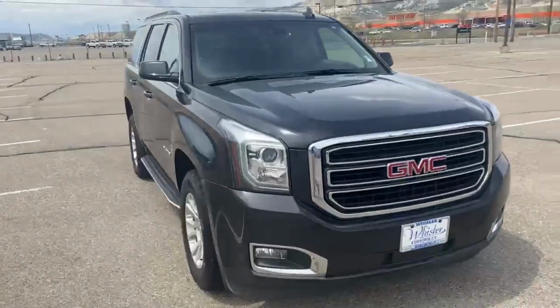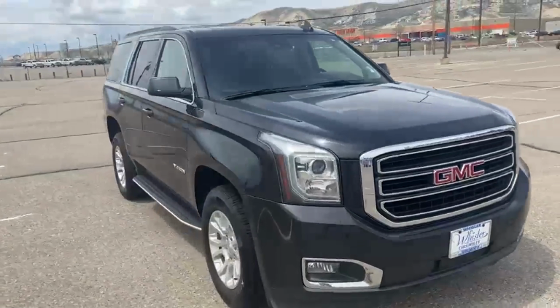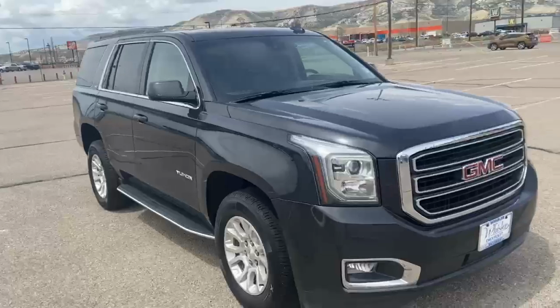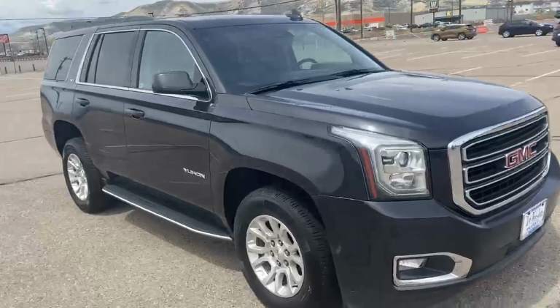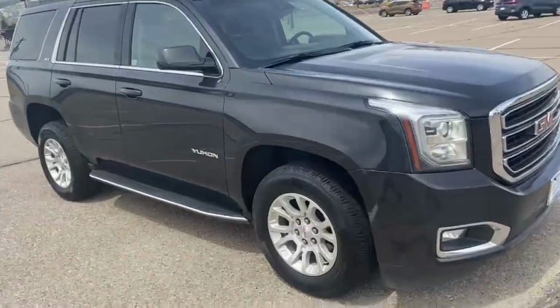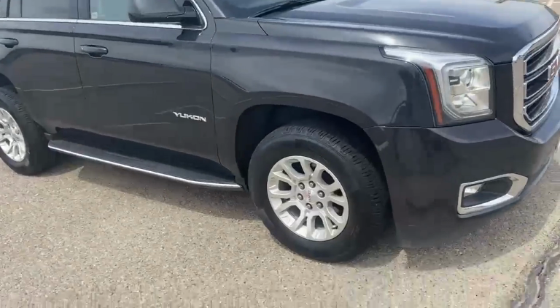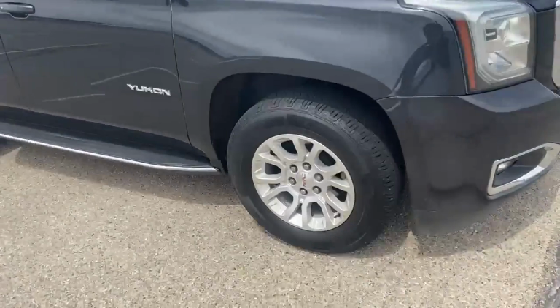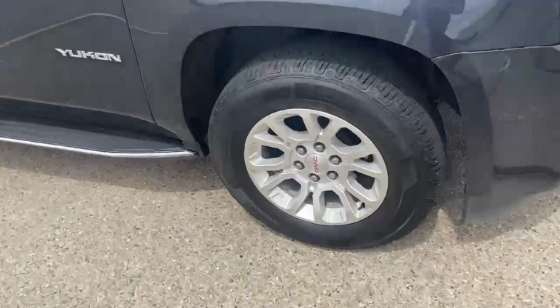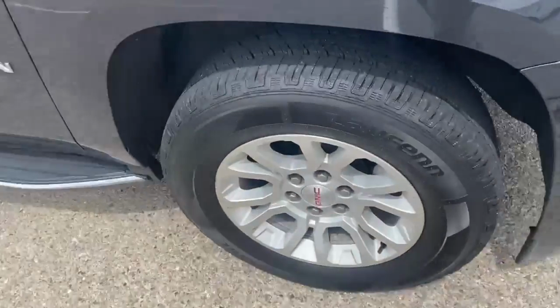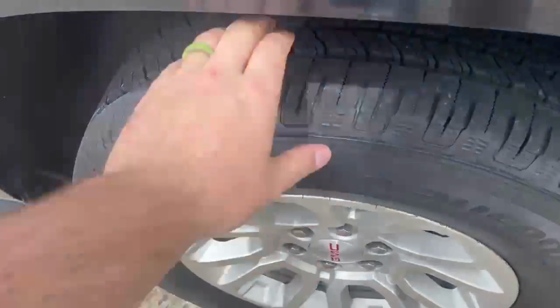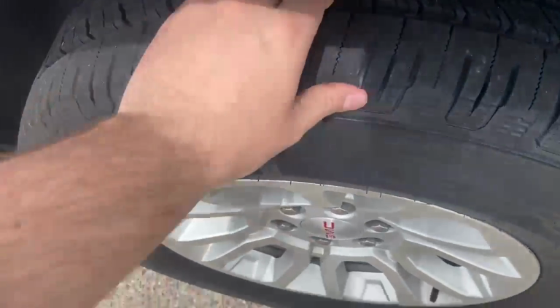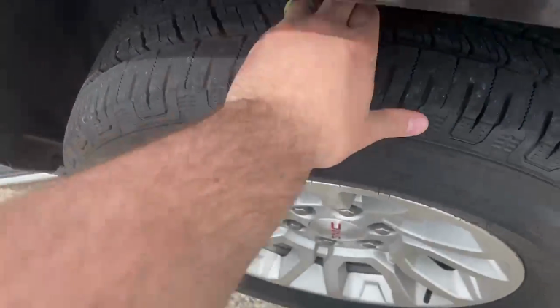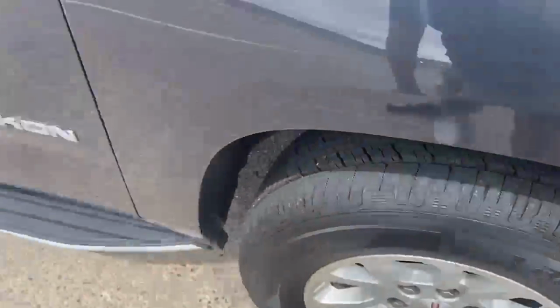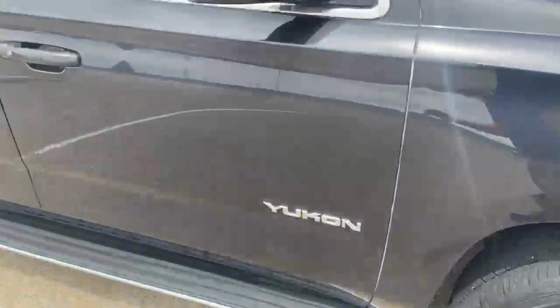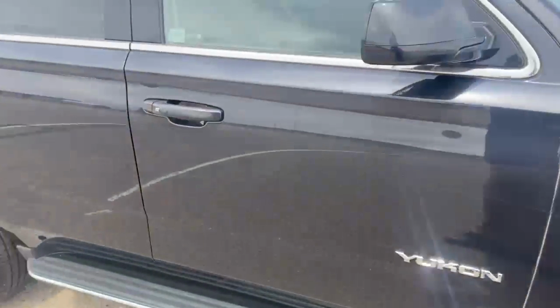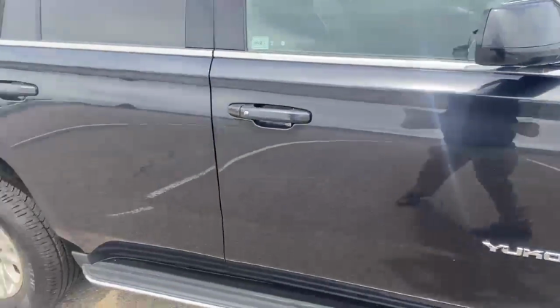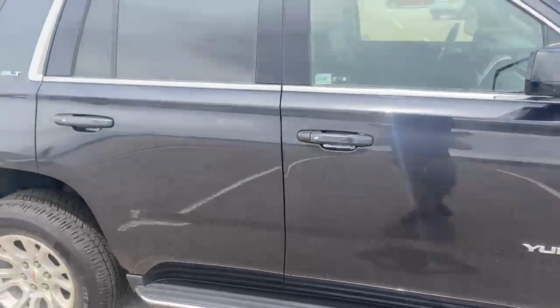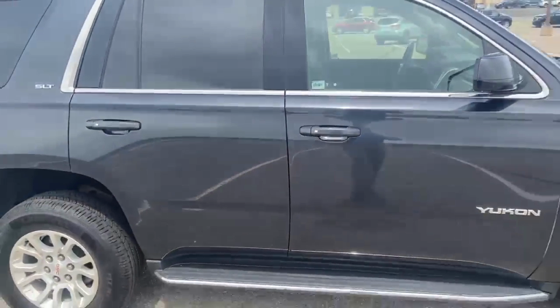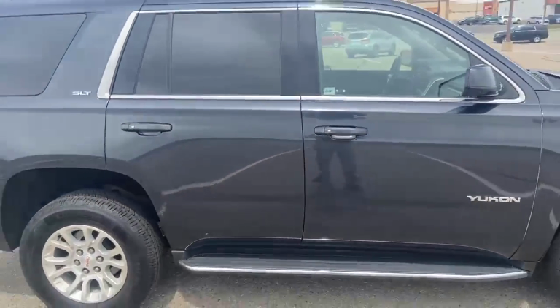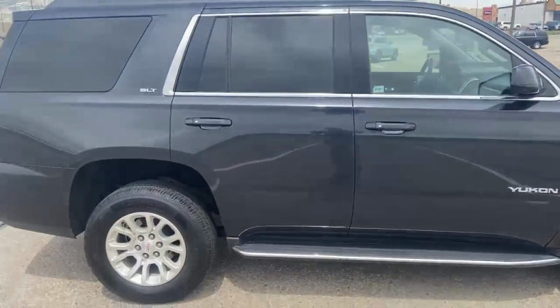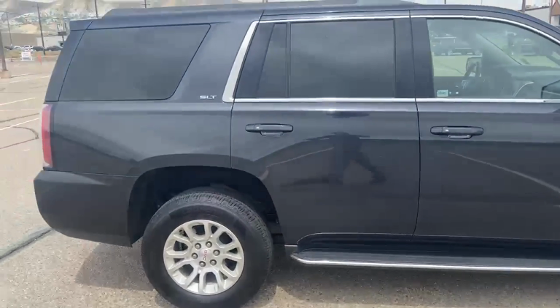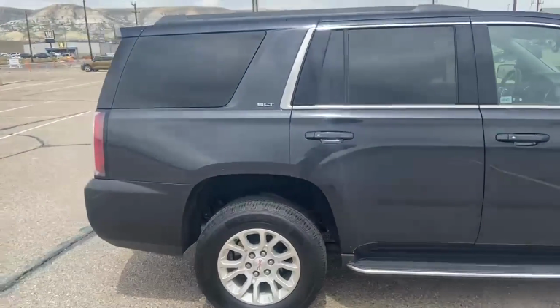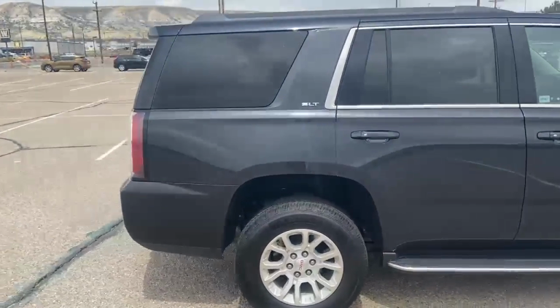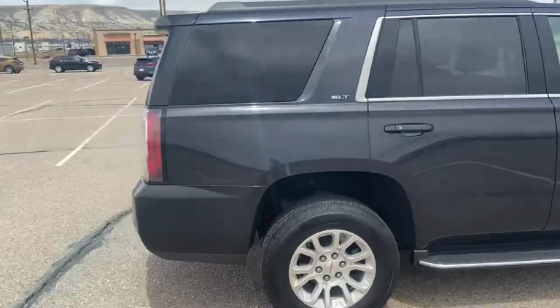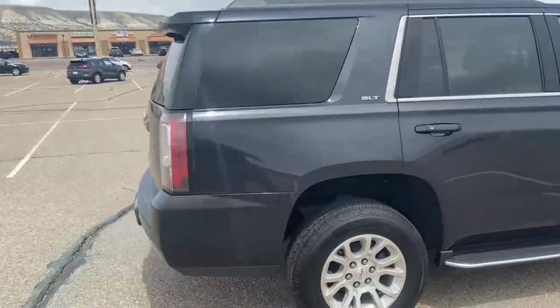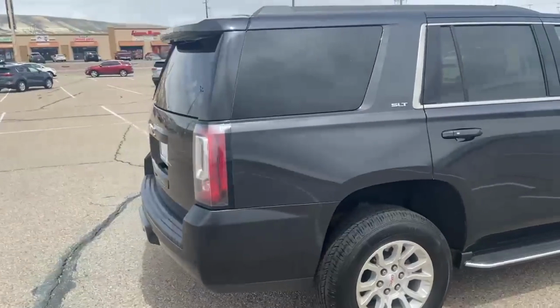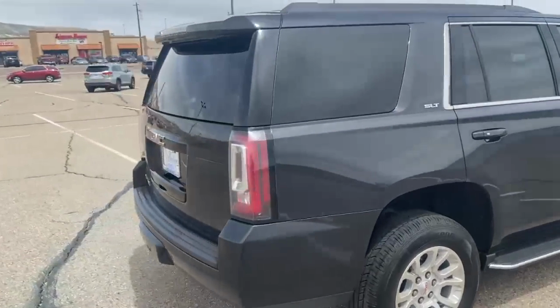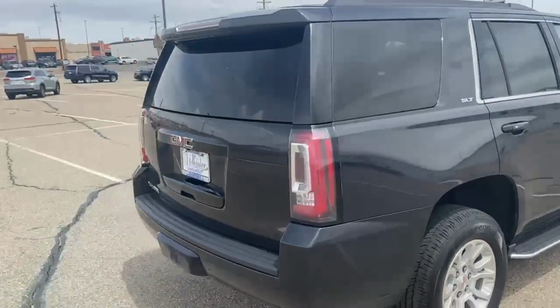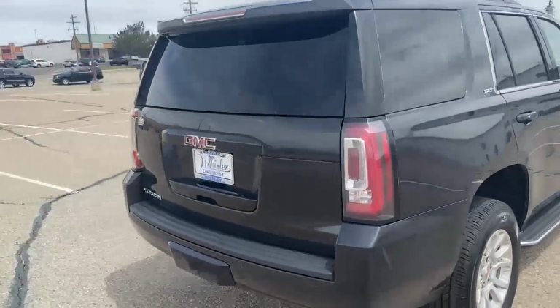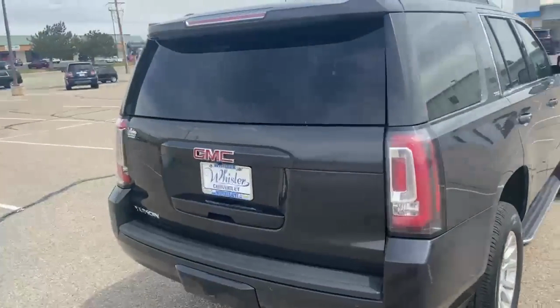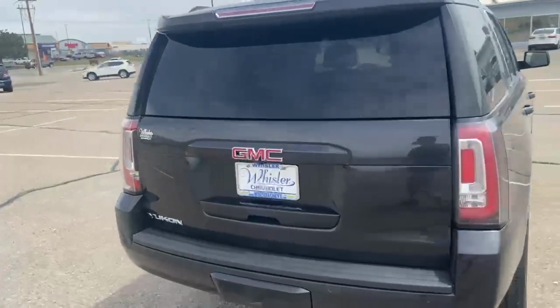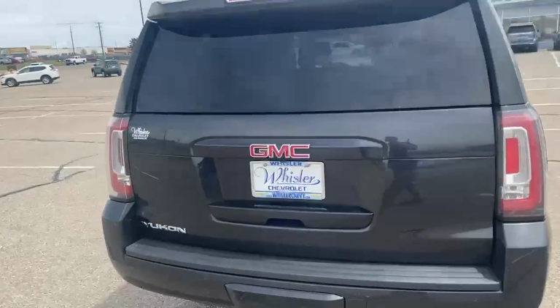This thing's in awesome shape. It's got some good tires on it. You have keyless entry in all four doors with the running boards. You have a backup camera.